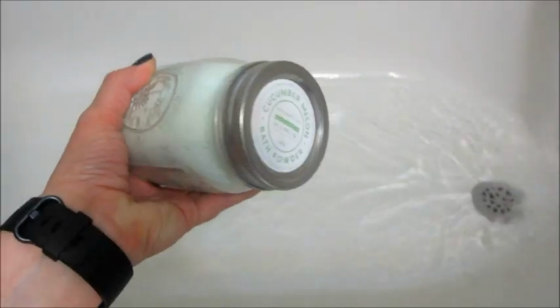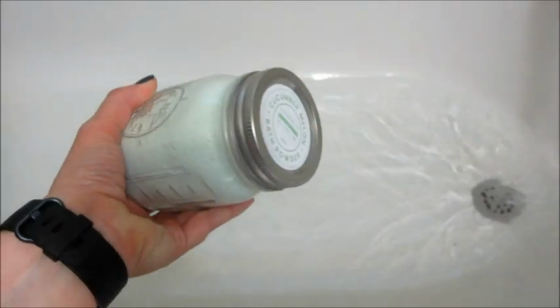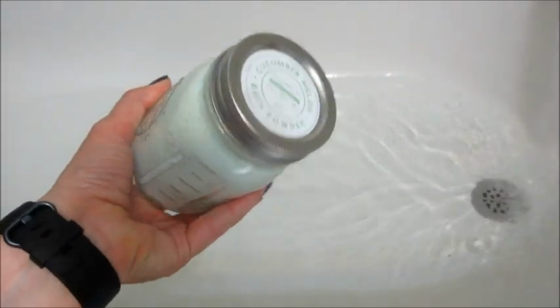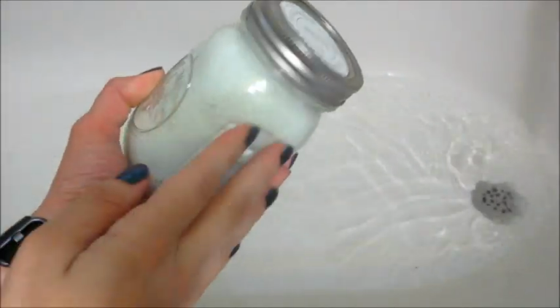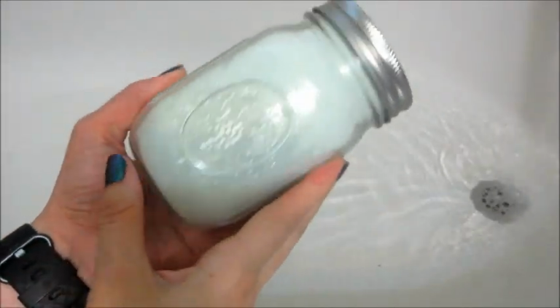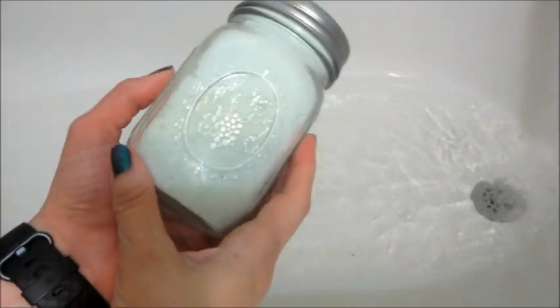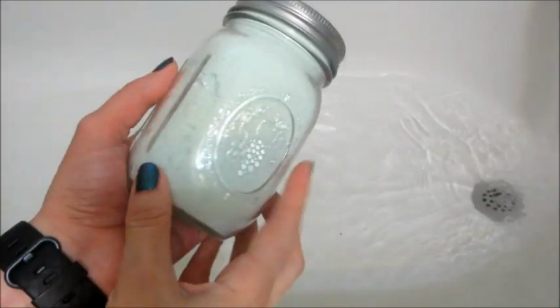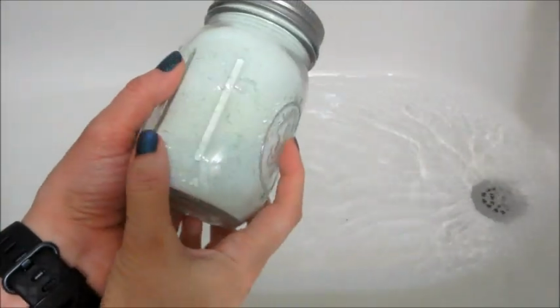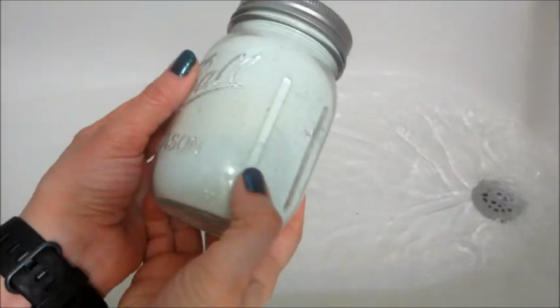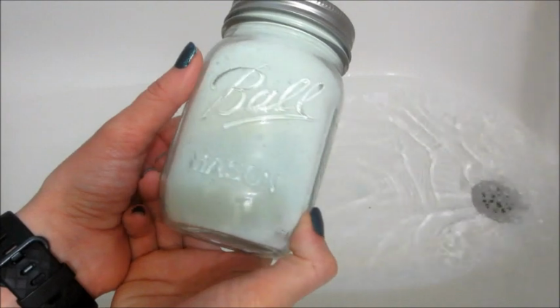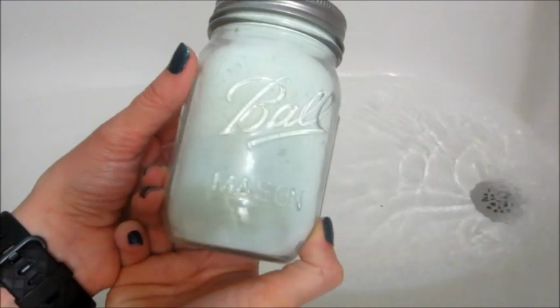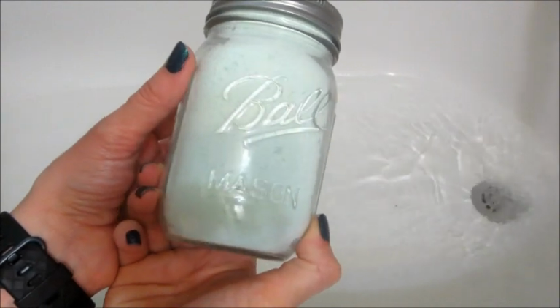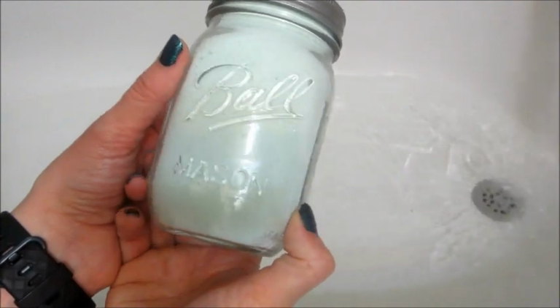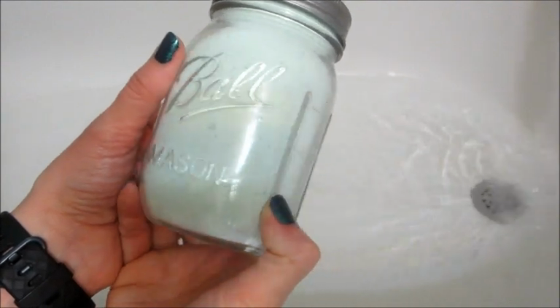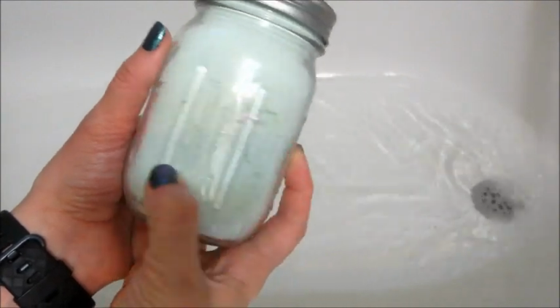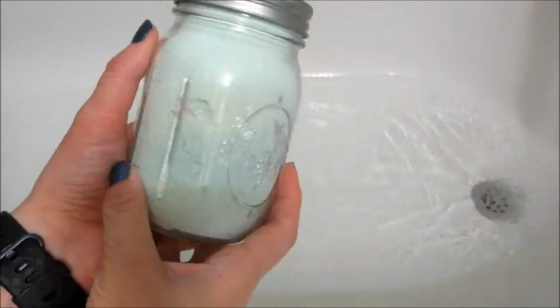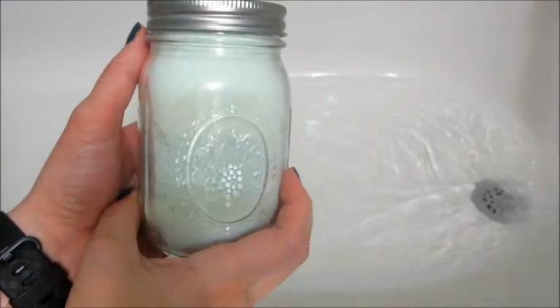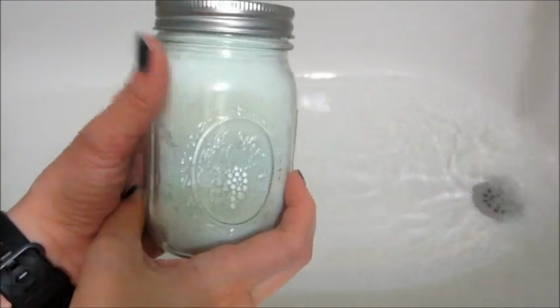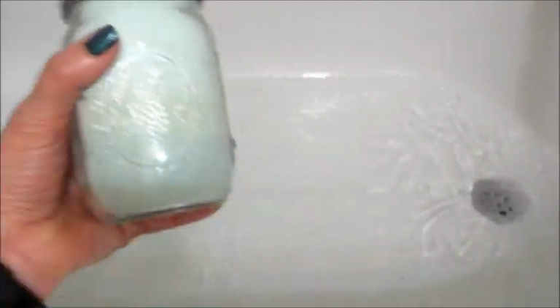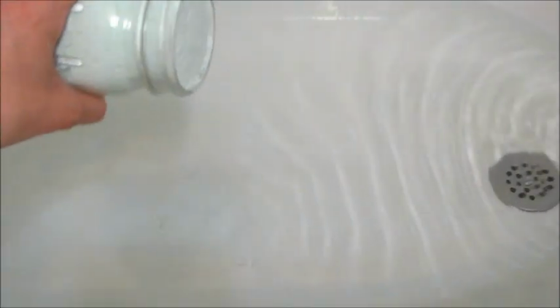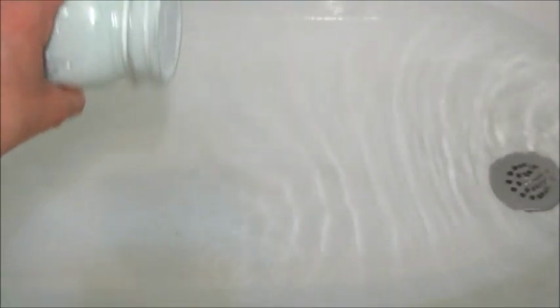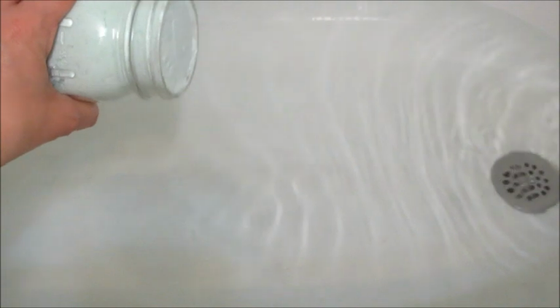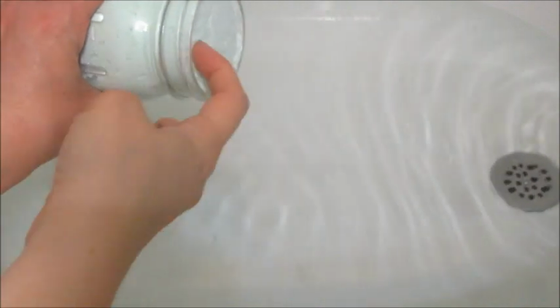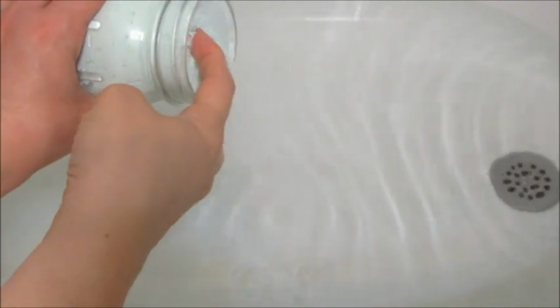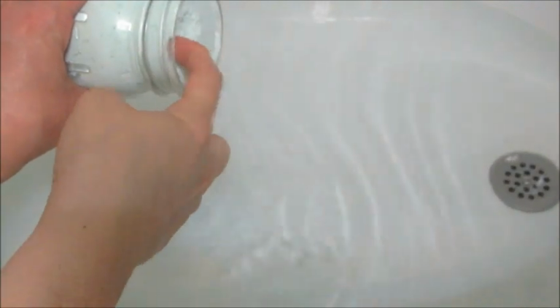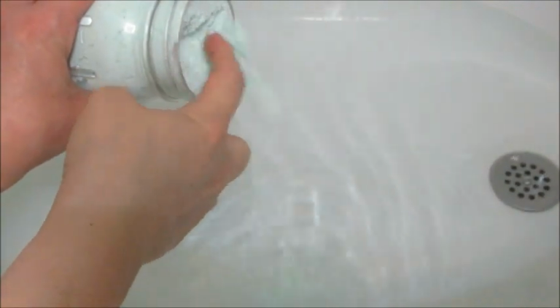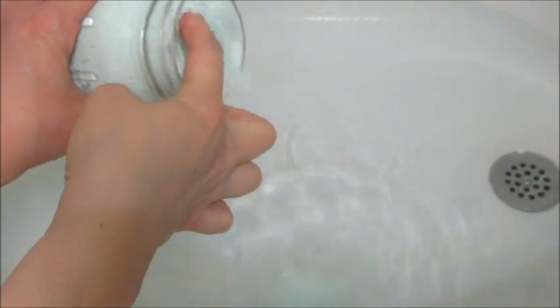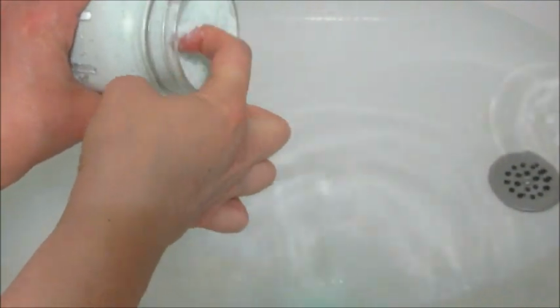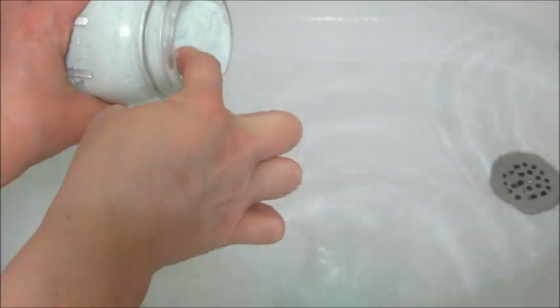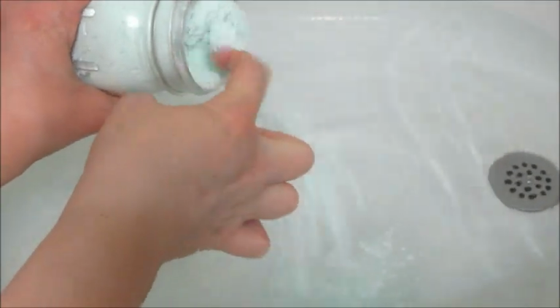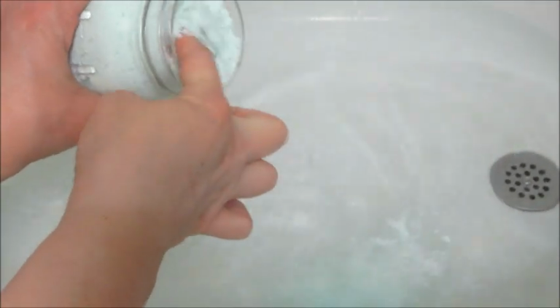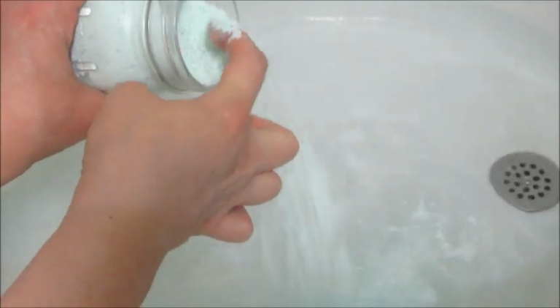Hi guys and welcome back to my channel. Today I have a really quick ring reveal for you. This is from Jewel Scent and this is their Cucumber Melon Bath Powder. What I love about some of their bath products — look how filled to the top this jar is.